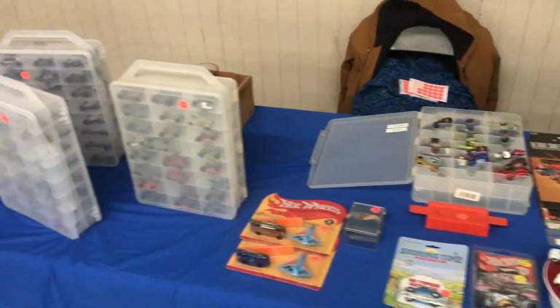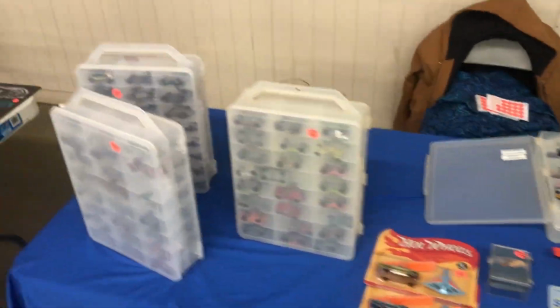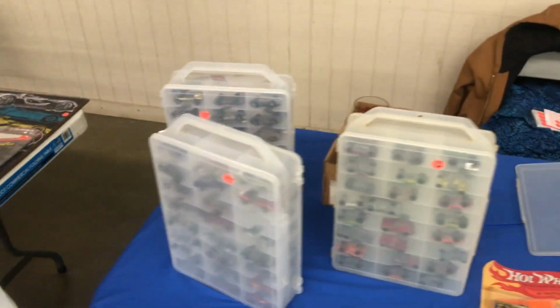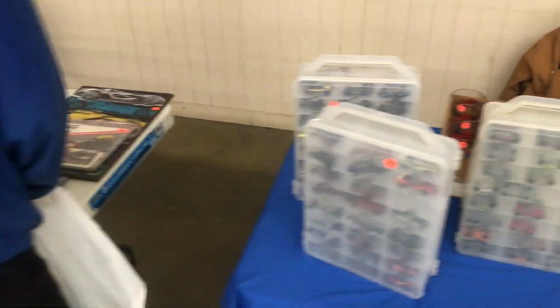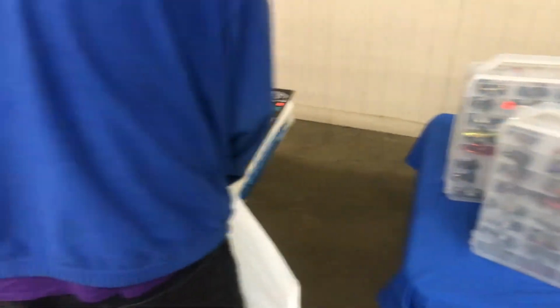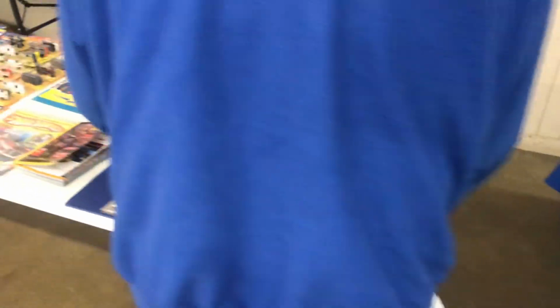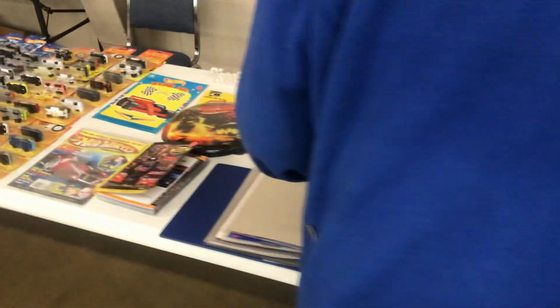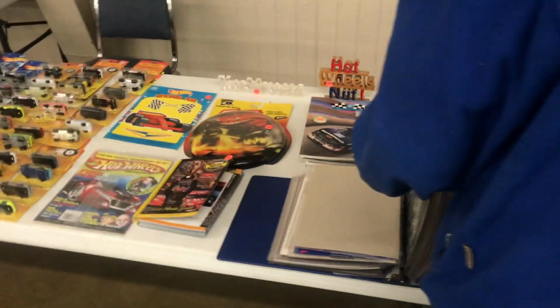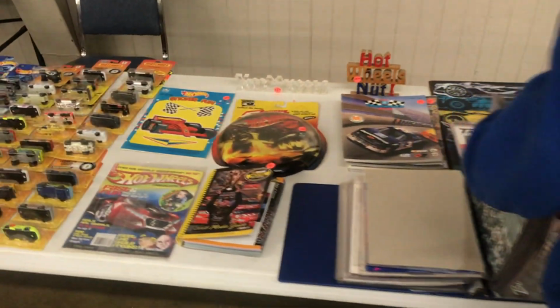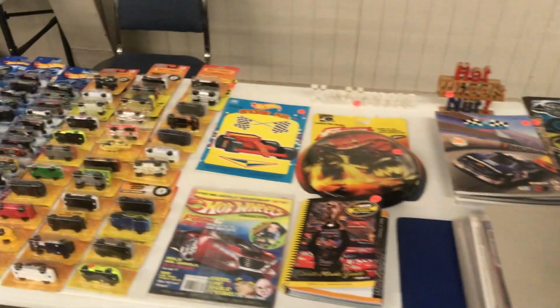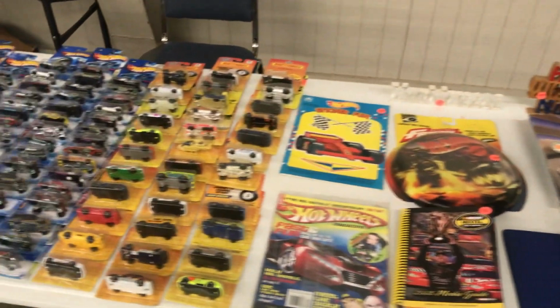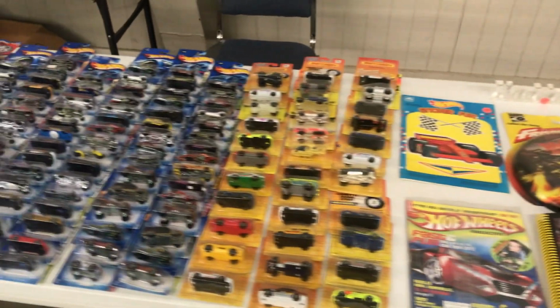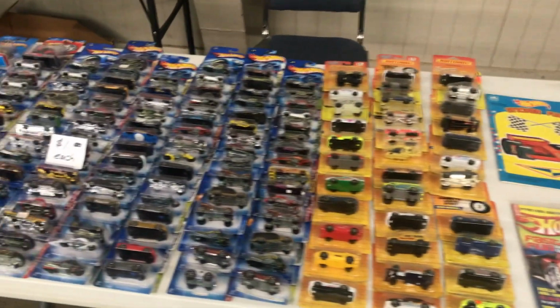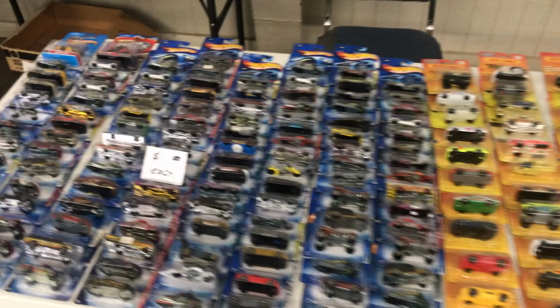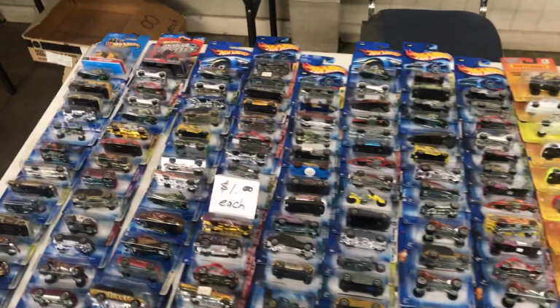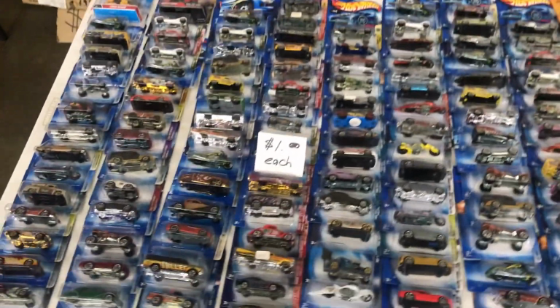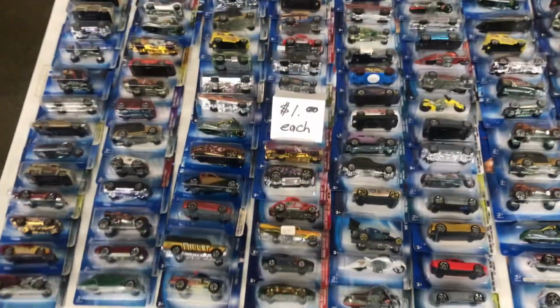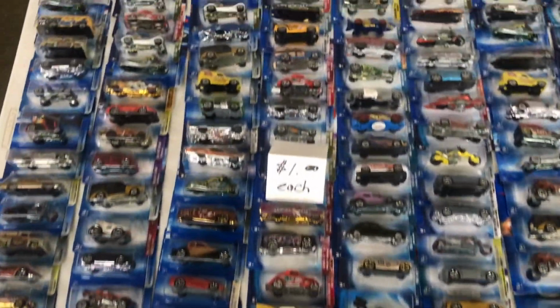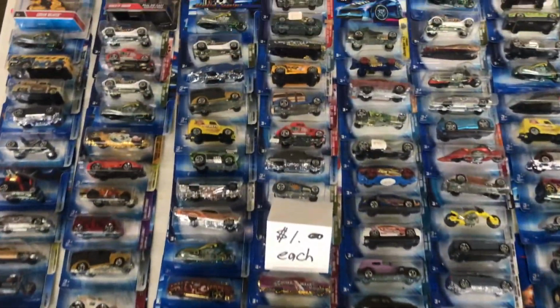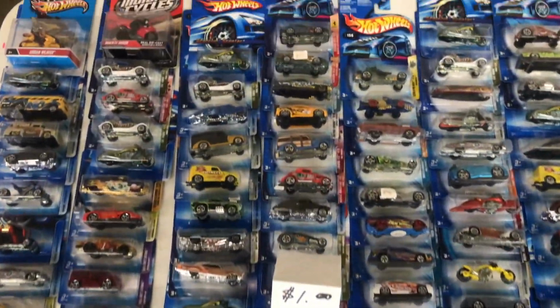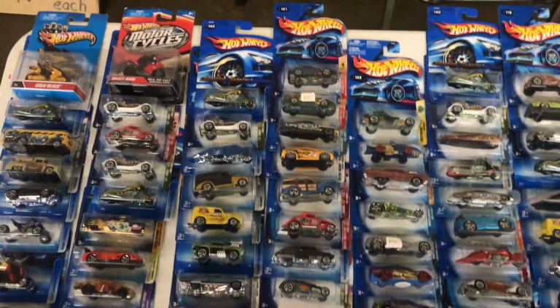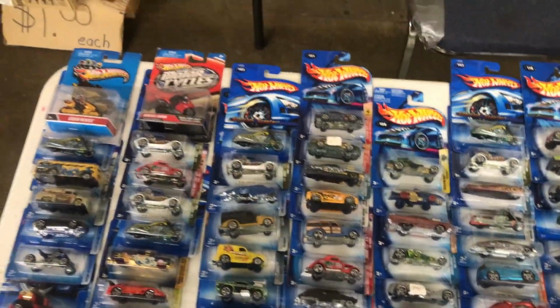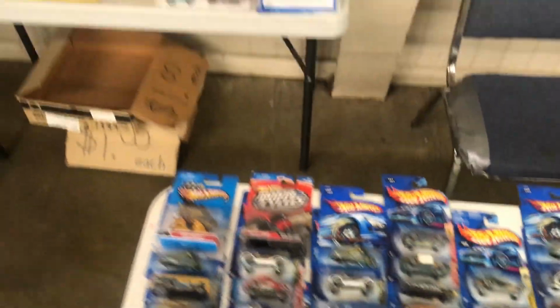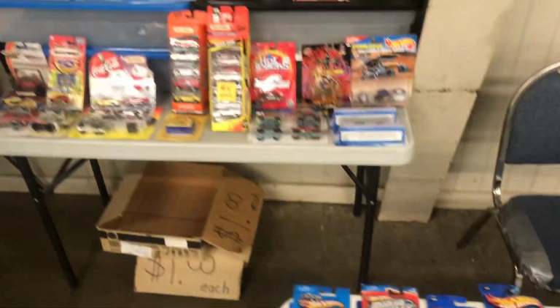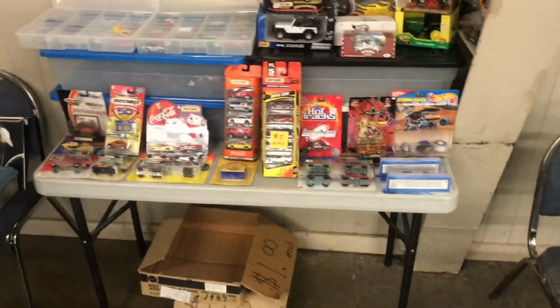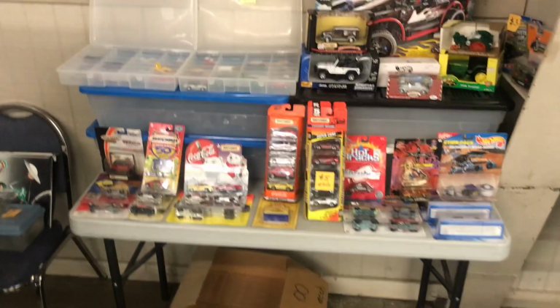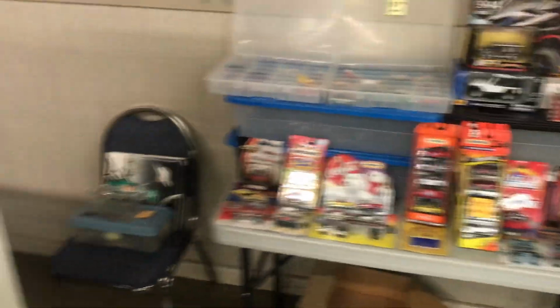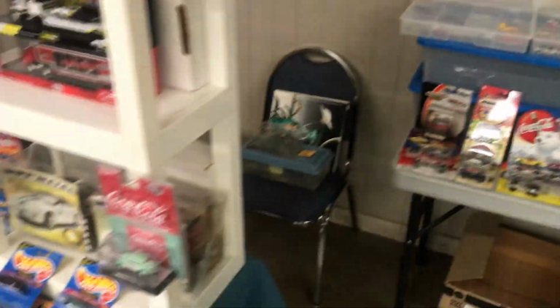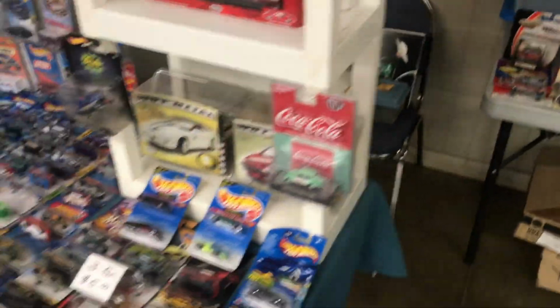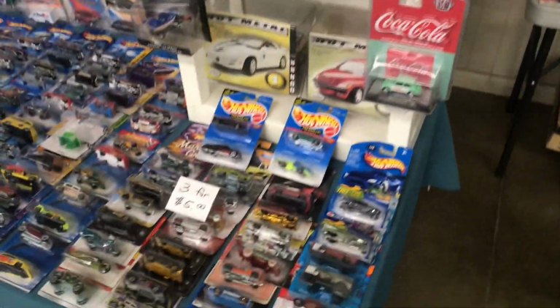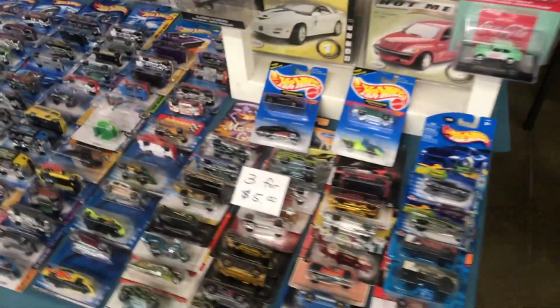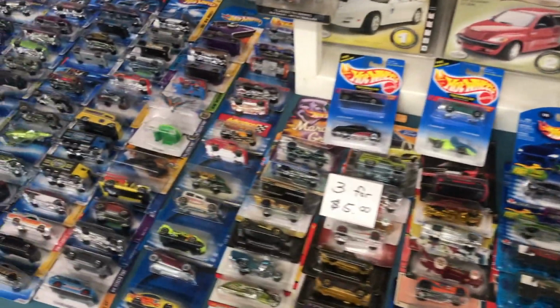This show had a ton of diecasts, and with that came lots of Hot Wheels. They had everything from carded Hot Wheels to loose Hot Wheels for every price range — from the higher end red lines all the way down to 50-cent Hot Wheel cars.